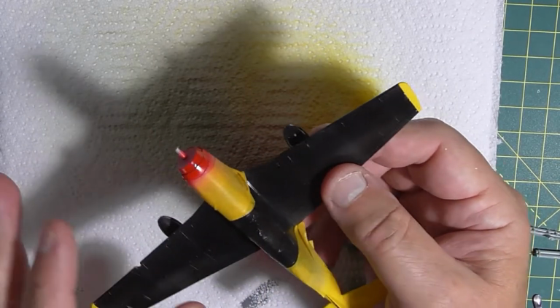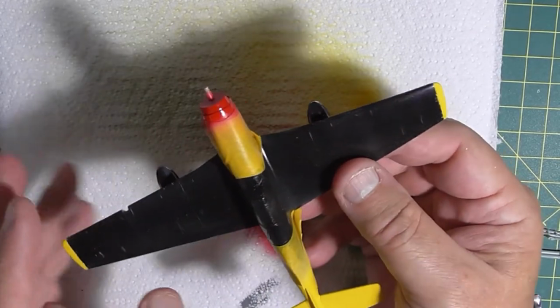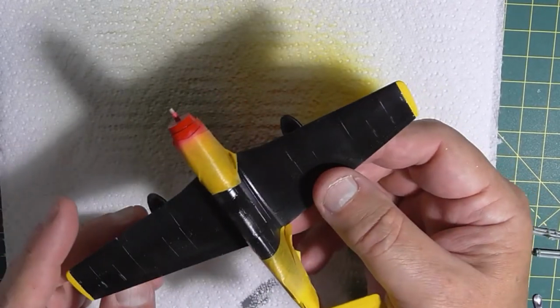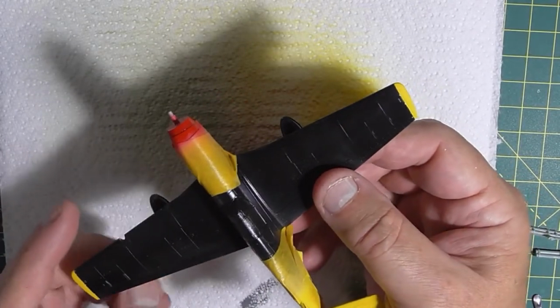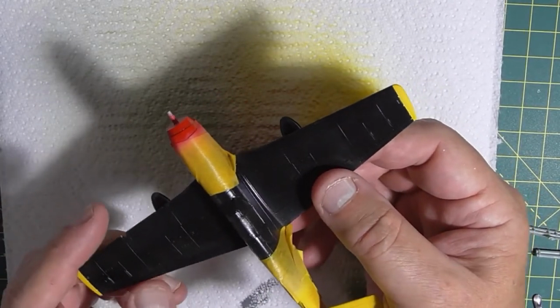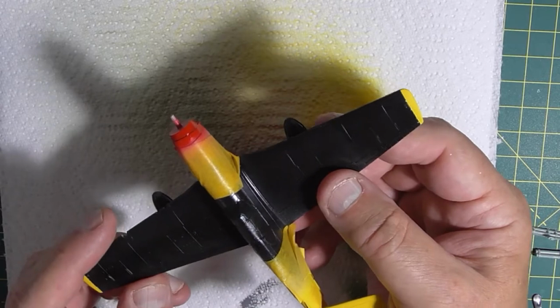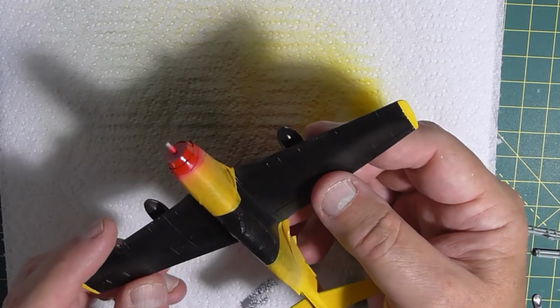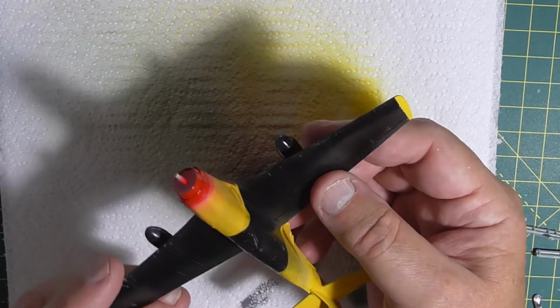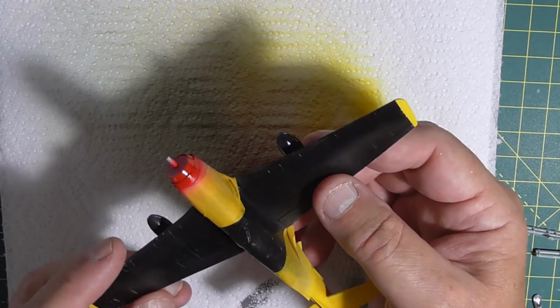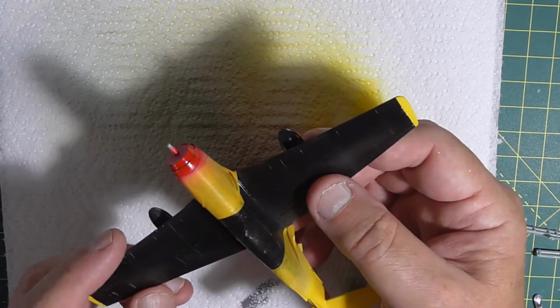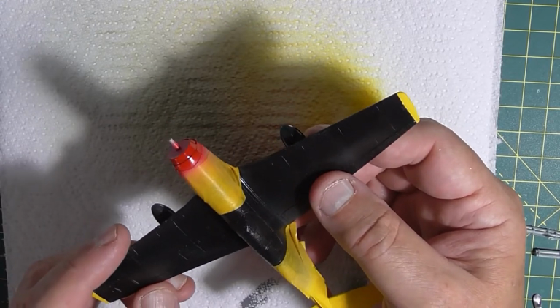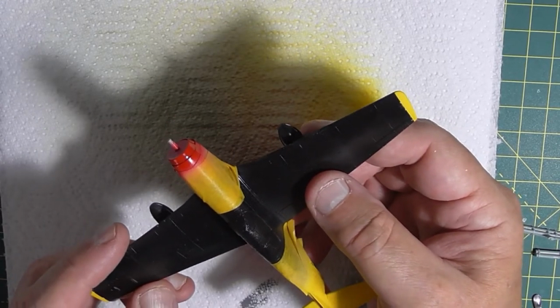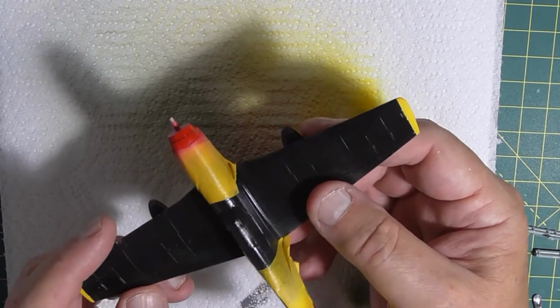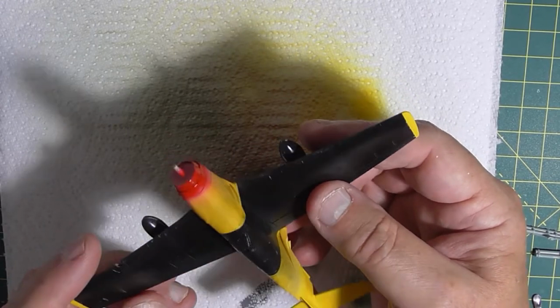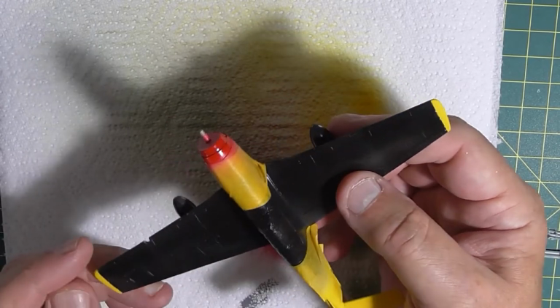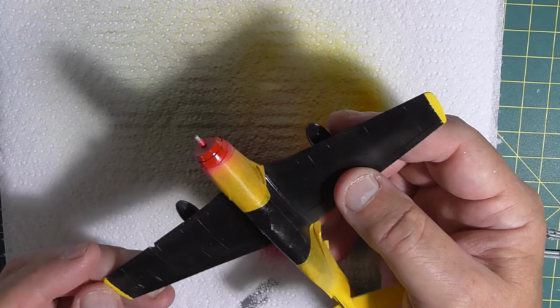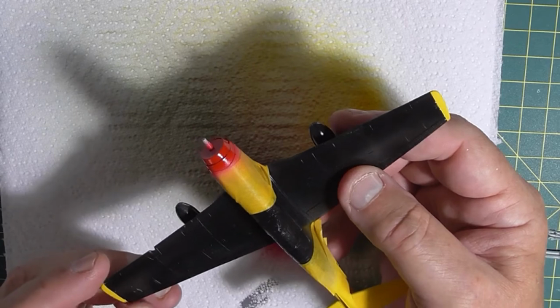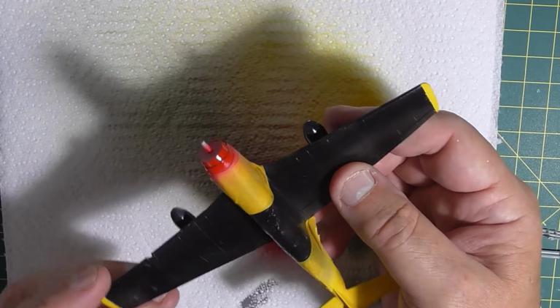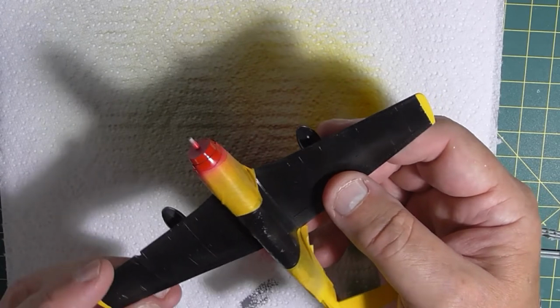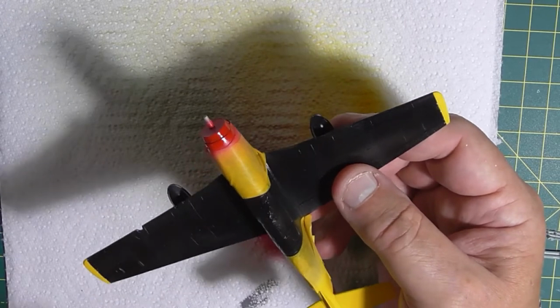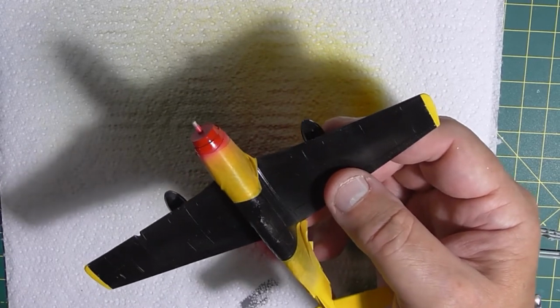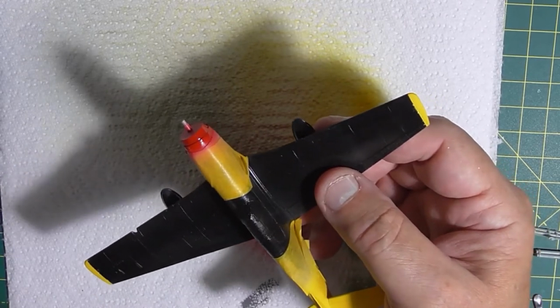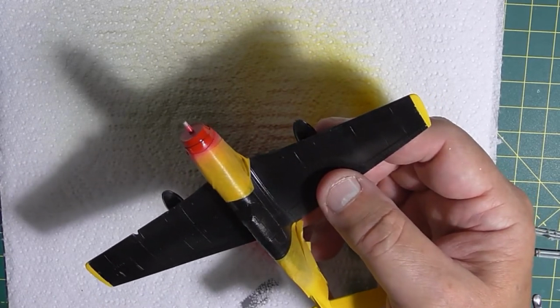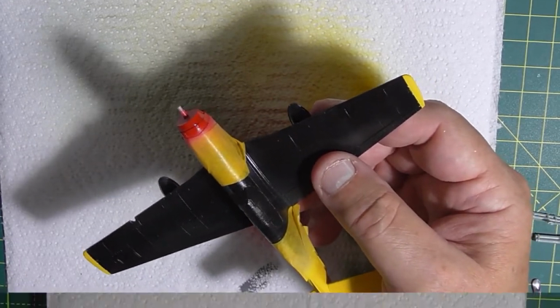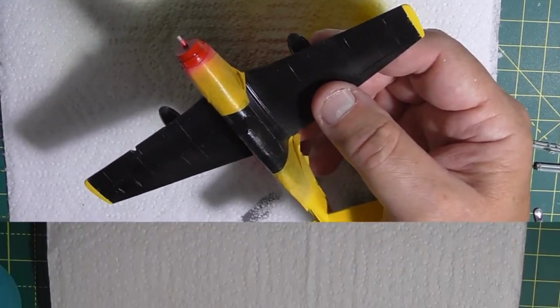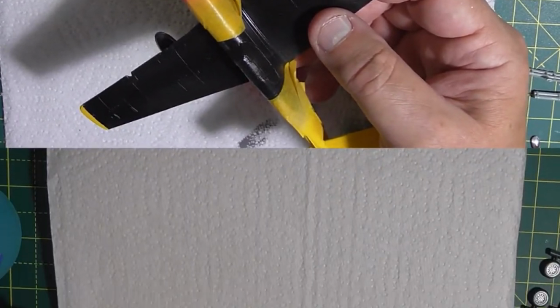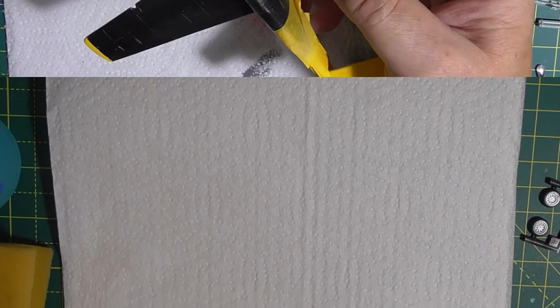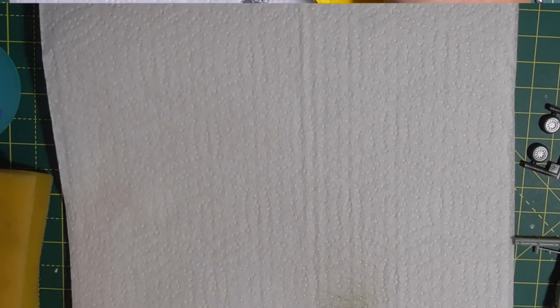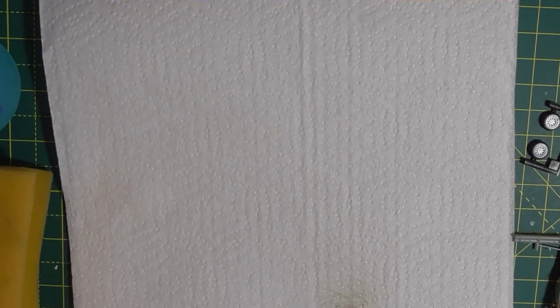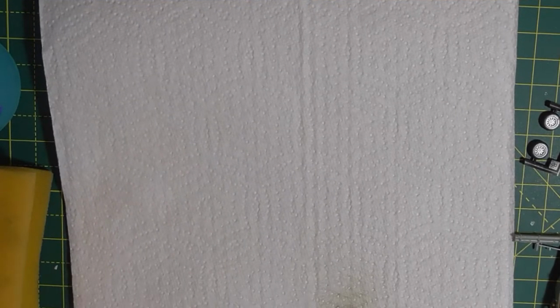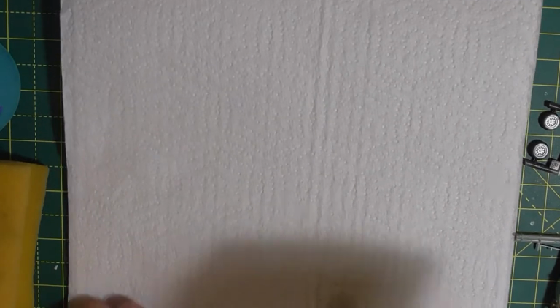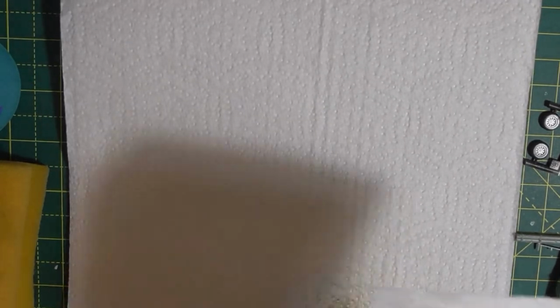I'm not going to video the aluminium — that'll be done in my spray booth because there's a lot of it. But I need to mask up this part before we do that. I'm going to spray the anti-glare panel now on the cowl.